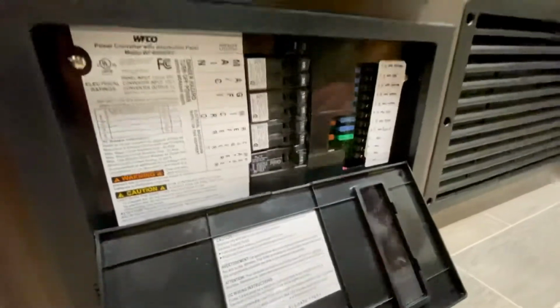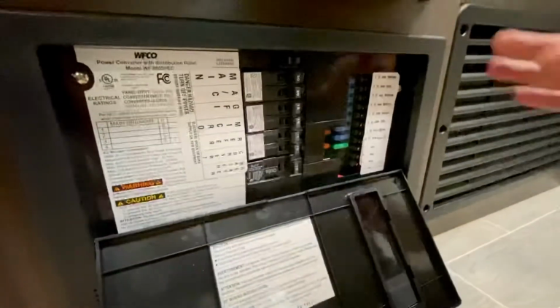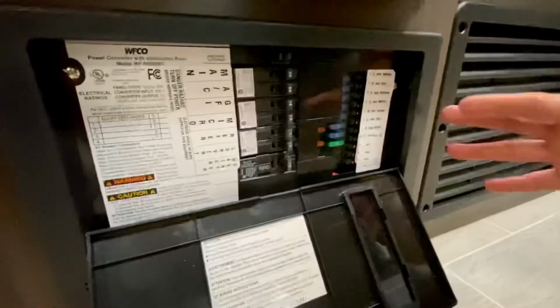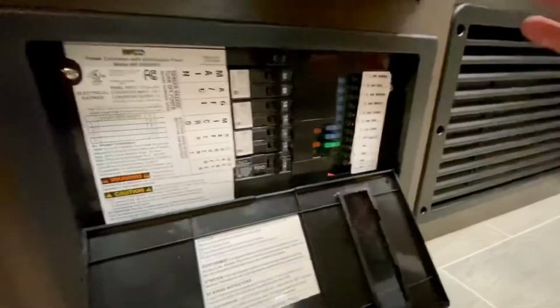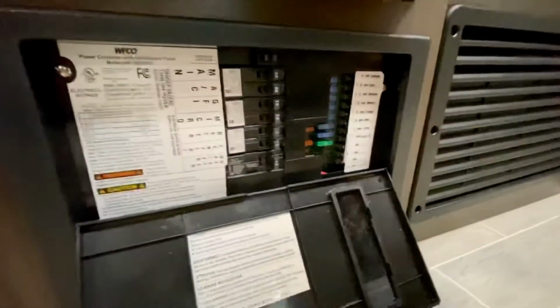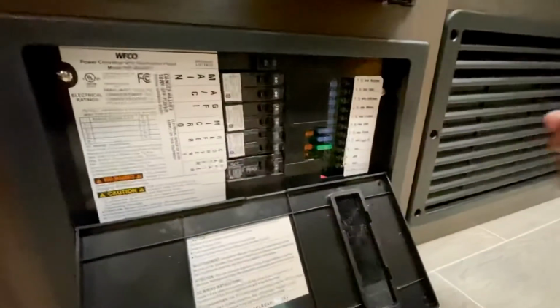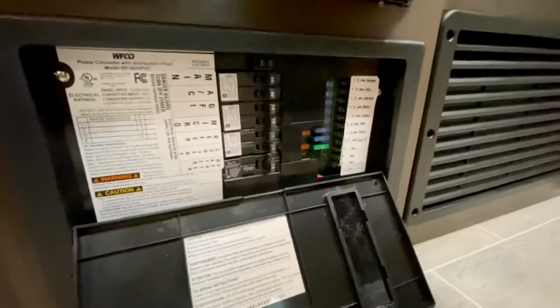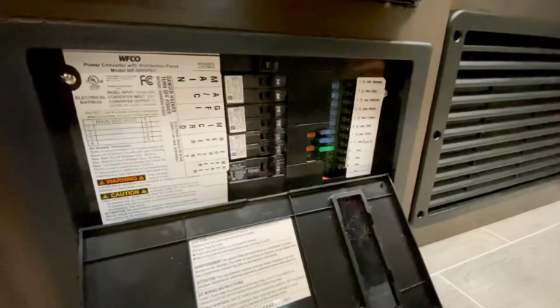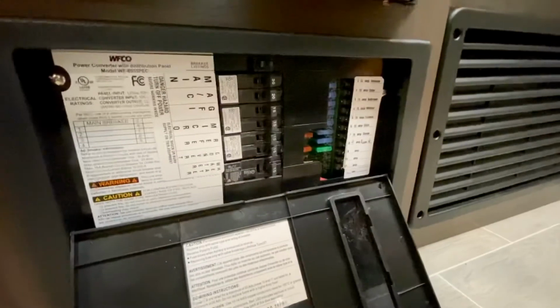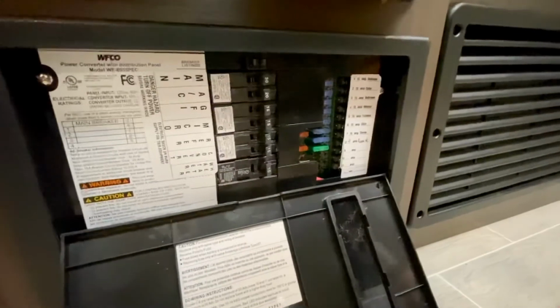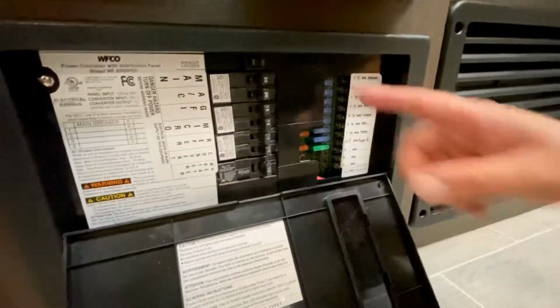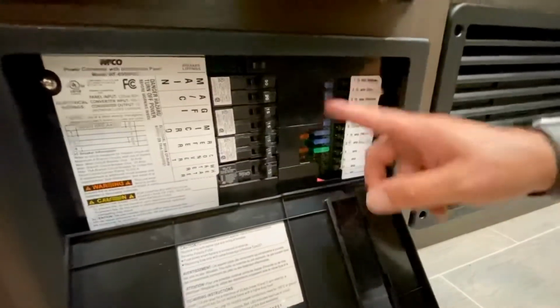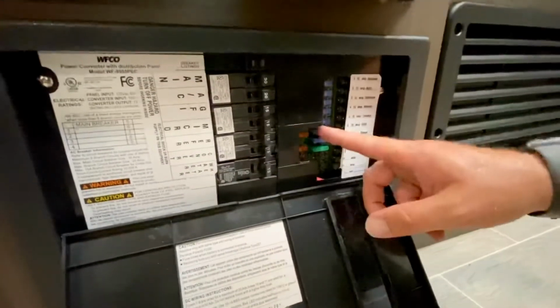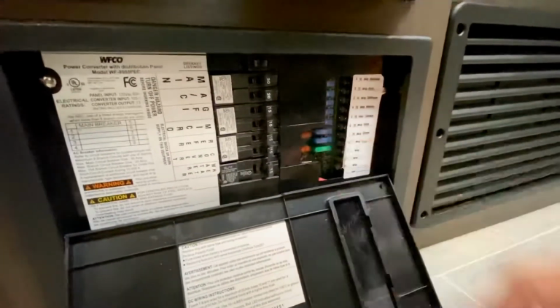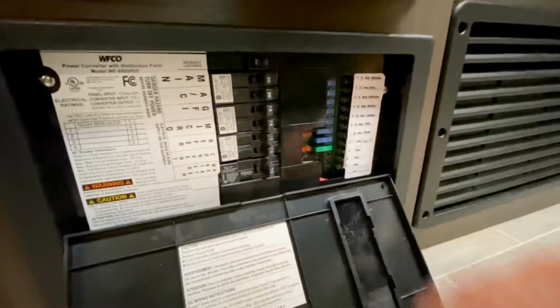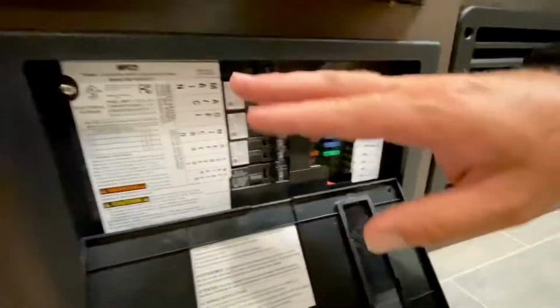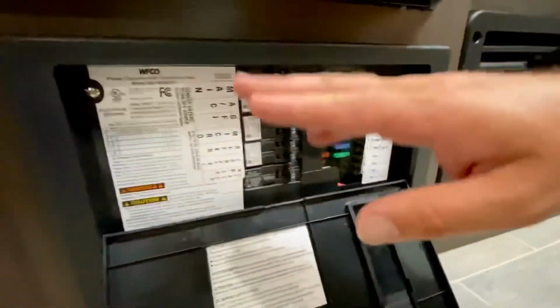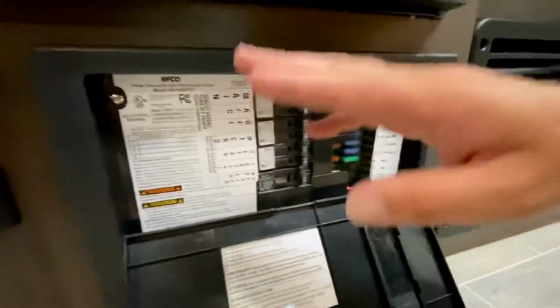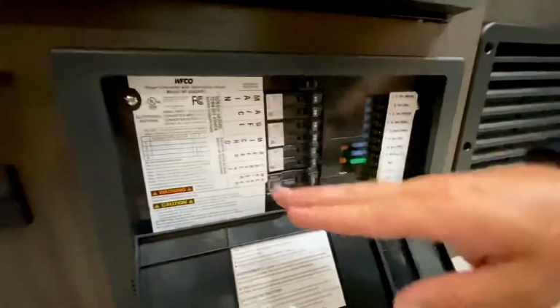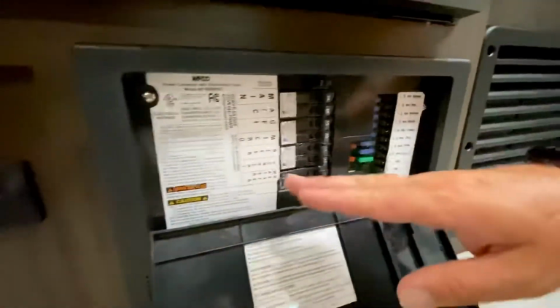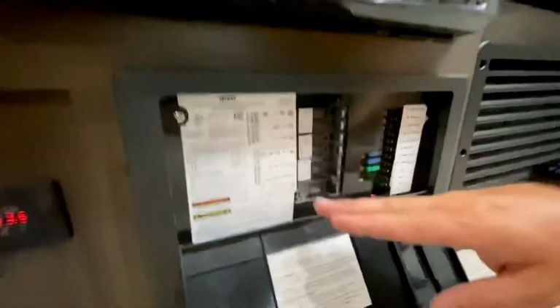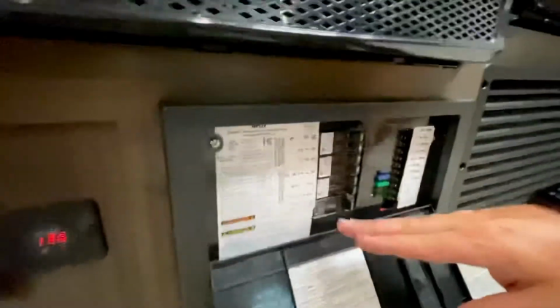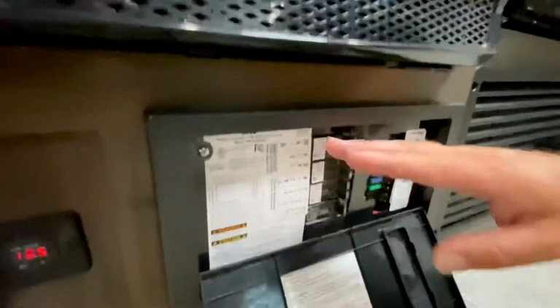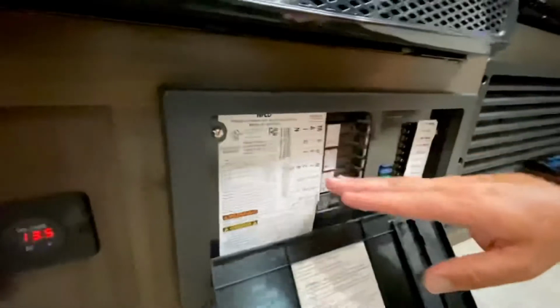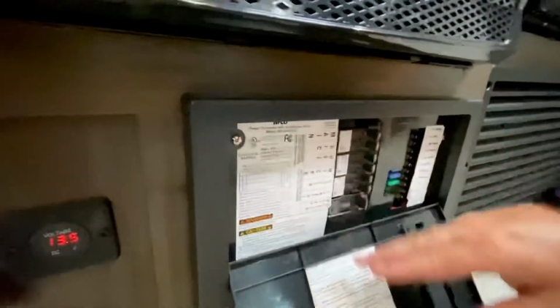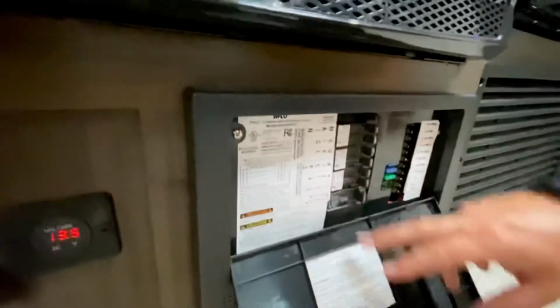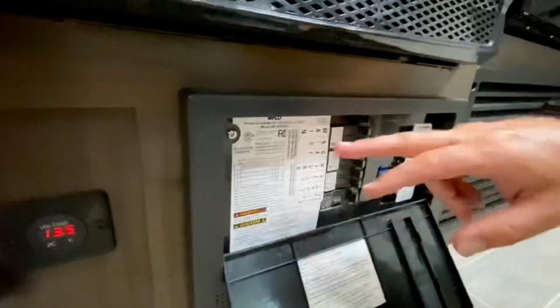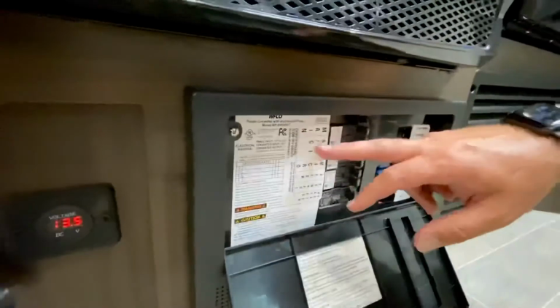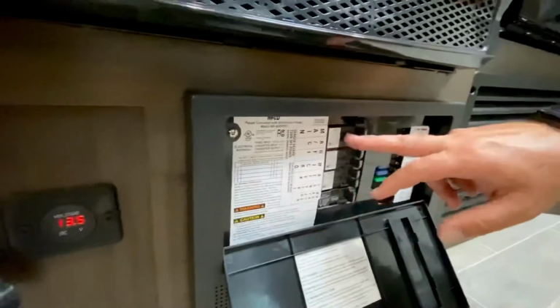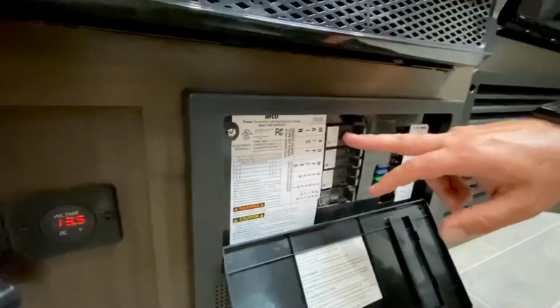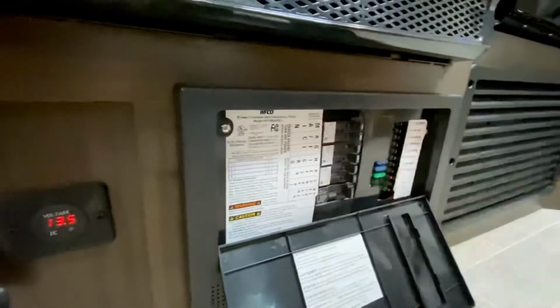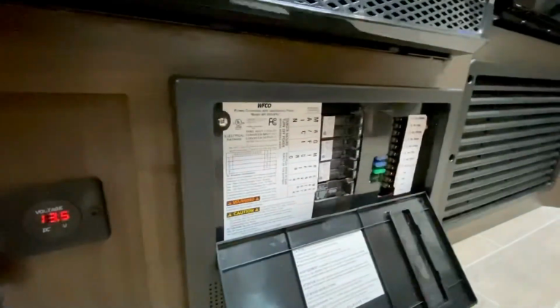So this is going to be basic troubleshooting. If you don't have lights that are working in a certain place in the trailer, I would check these. If the air conditioner is not working but the microwave is, I would go and check the air conditioner circuit.